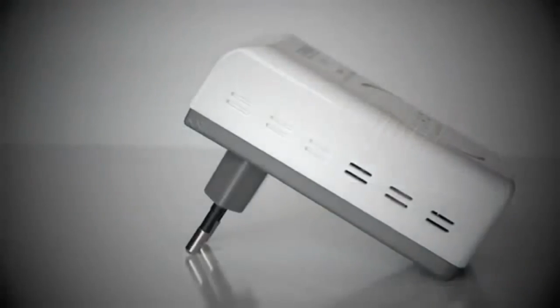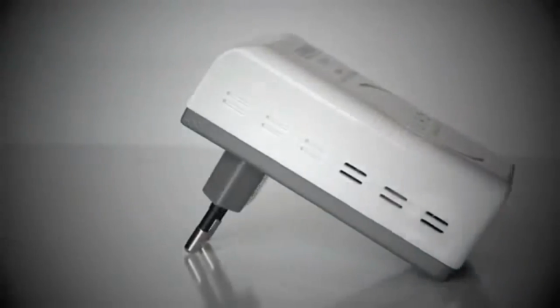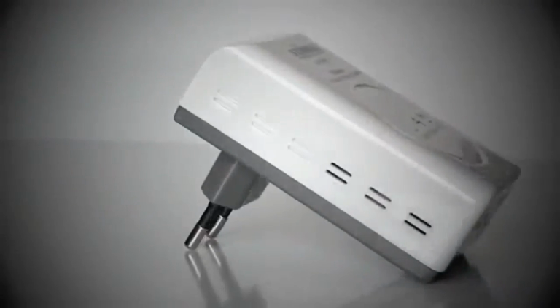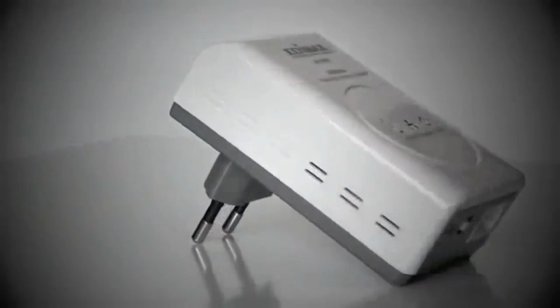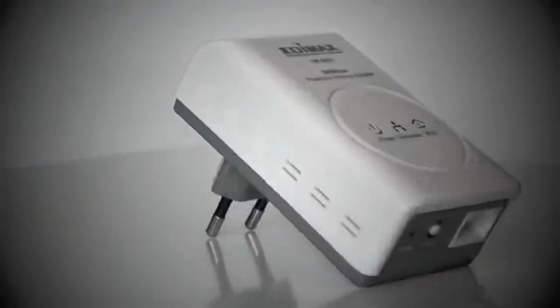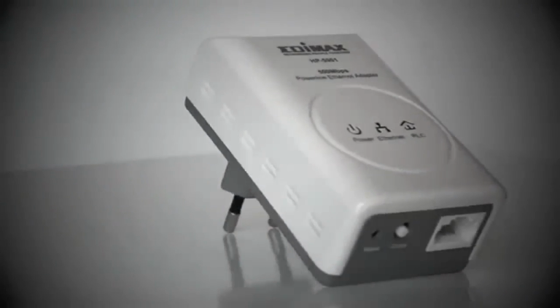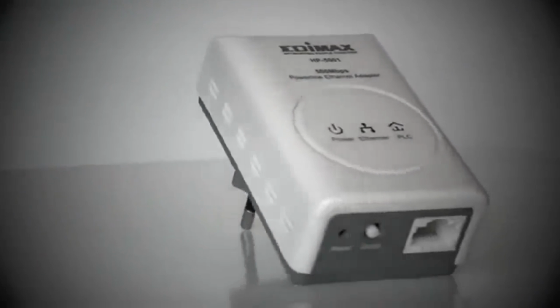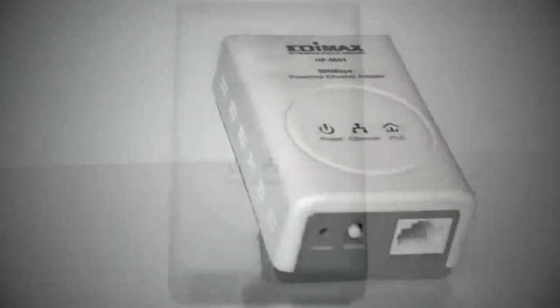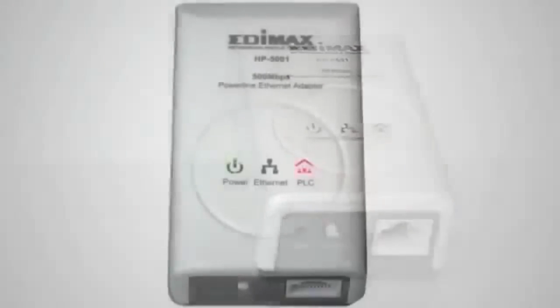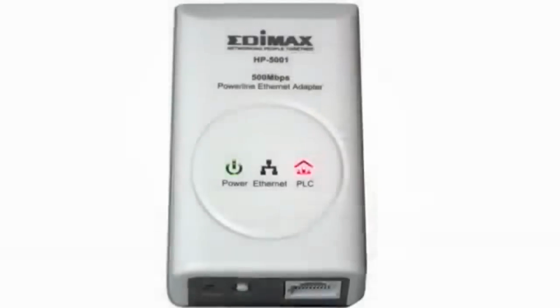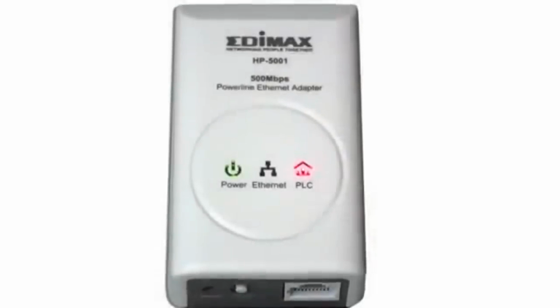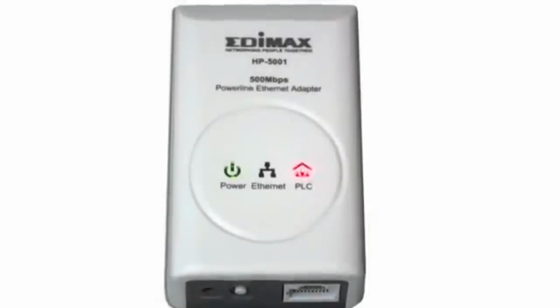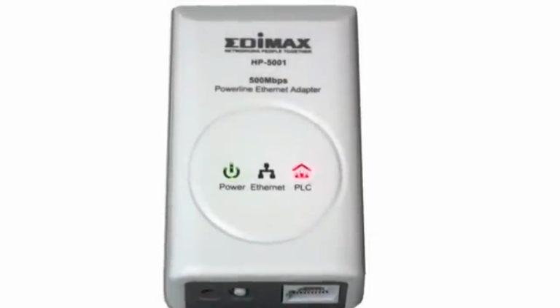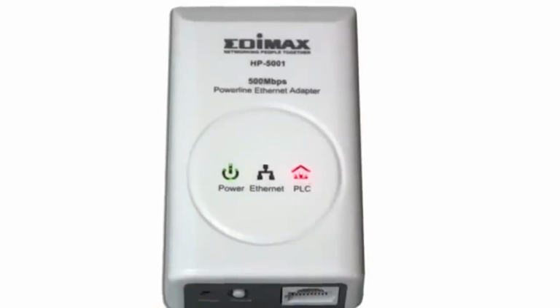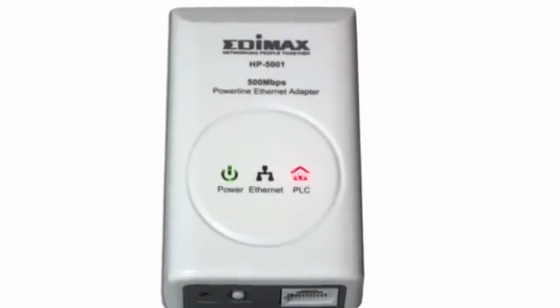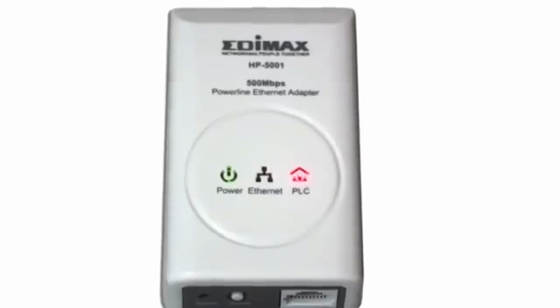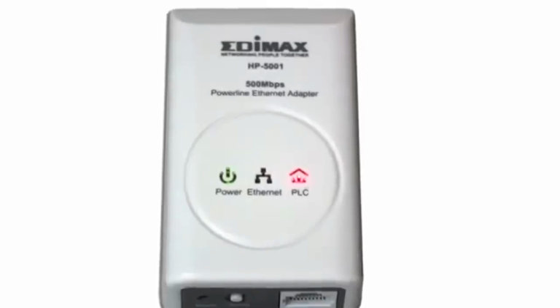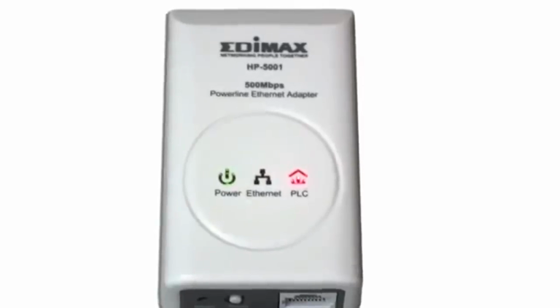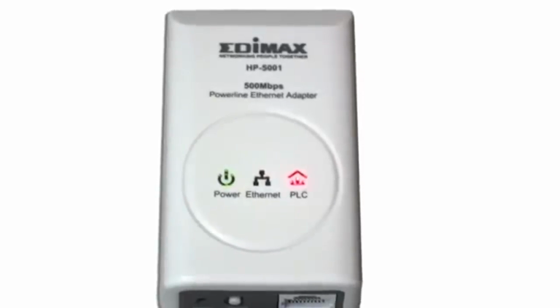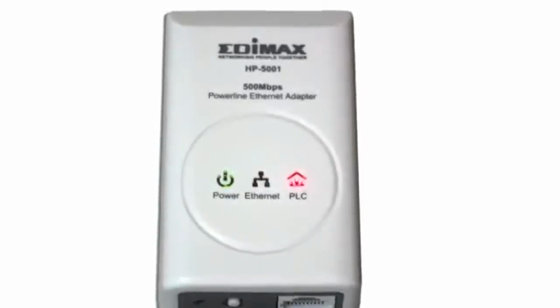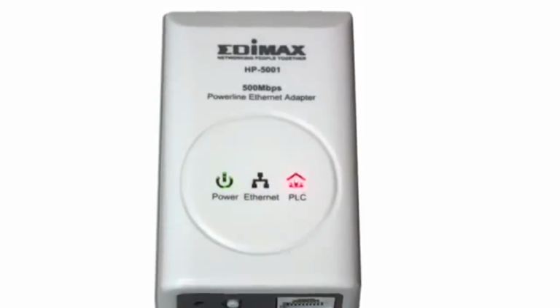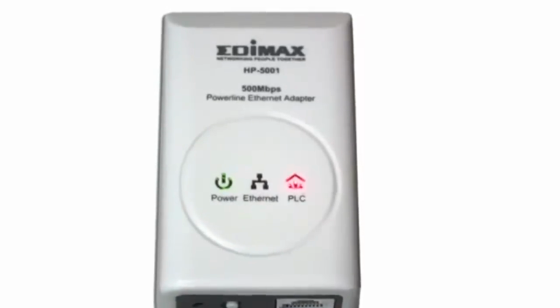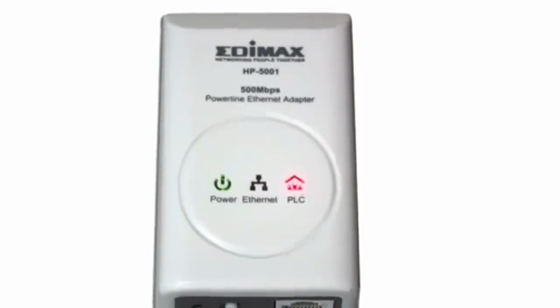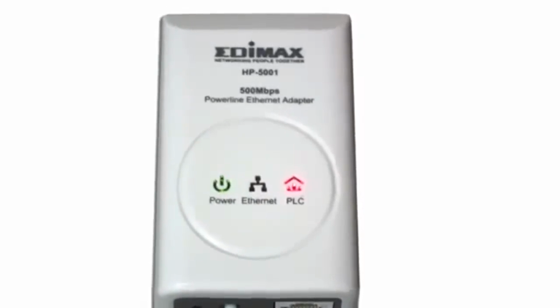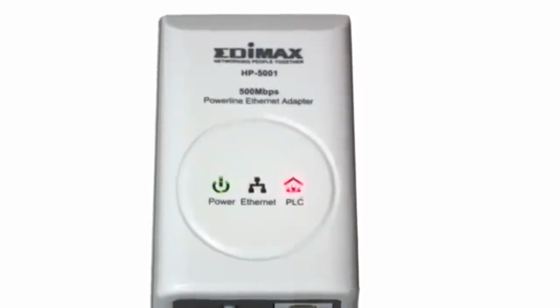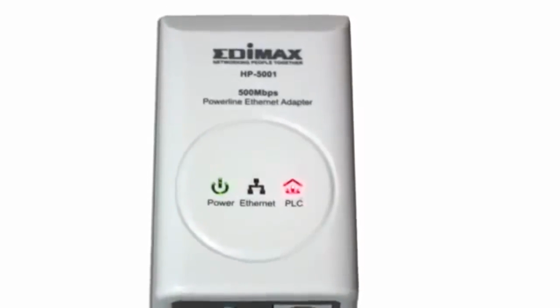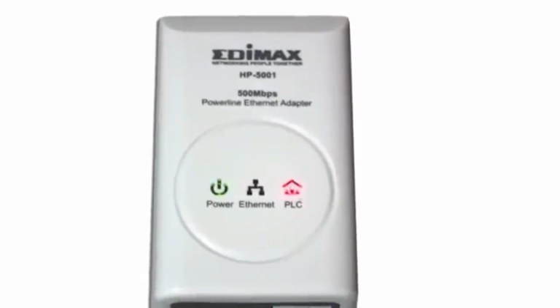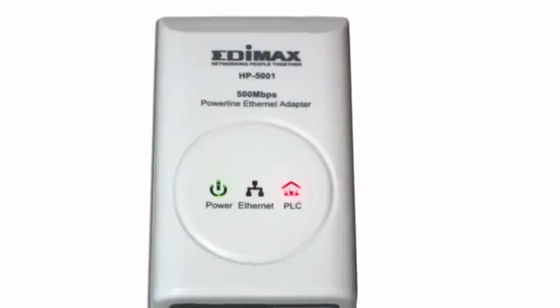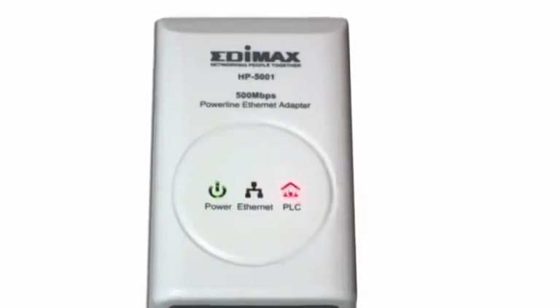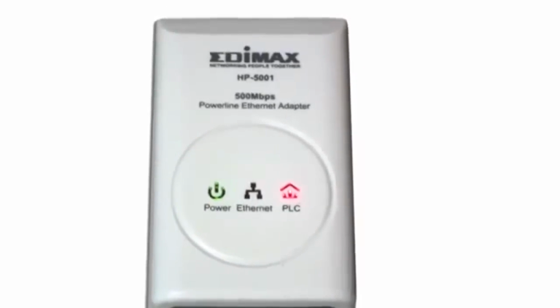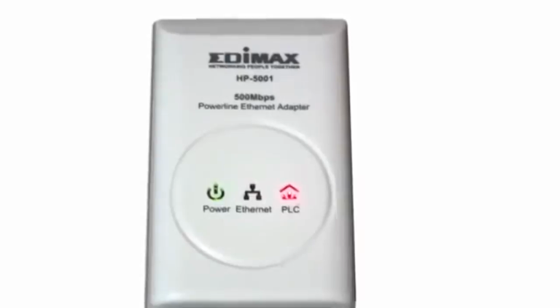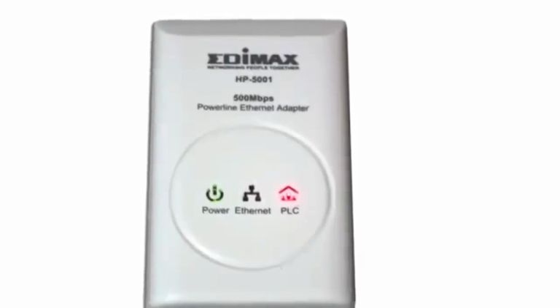With AES encryption, the security of your network is total. Compatible with all routers, you can connect a NAS, a PS3 or a Xbox 360.